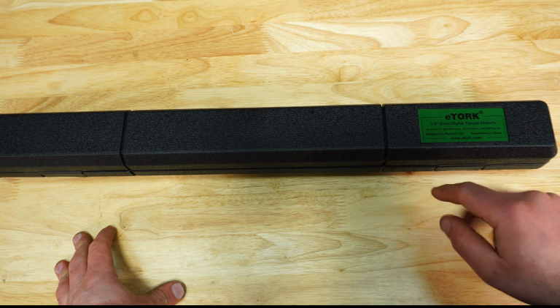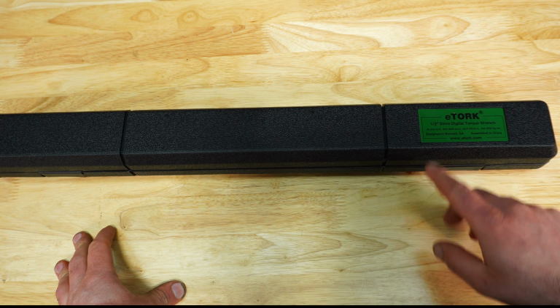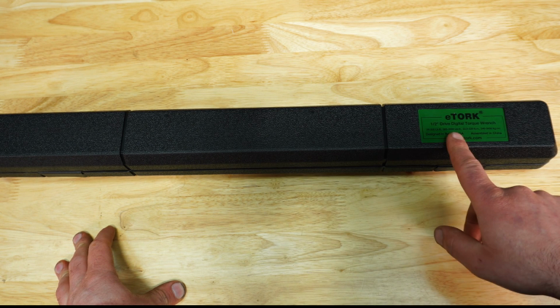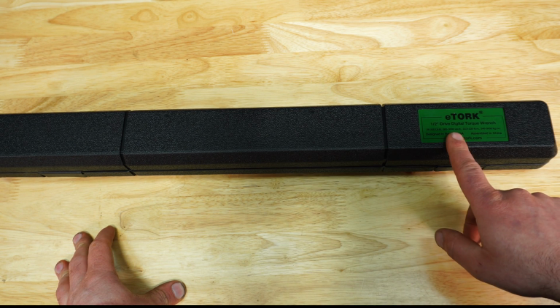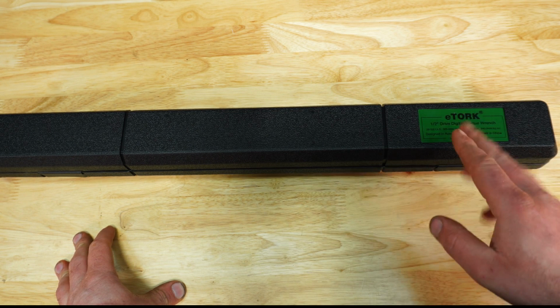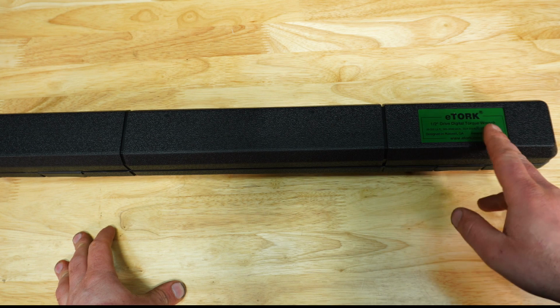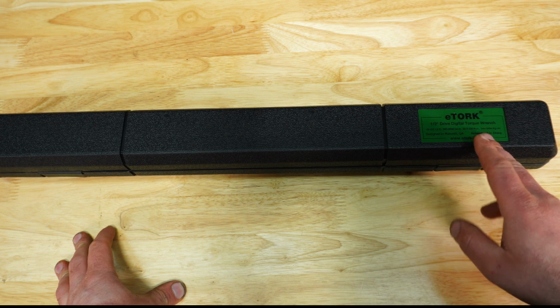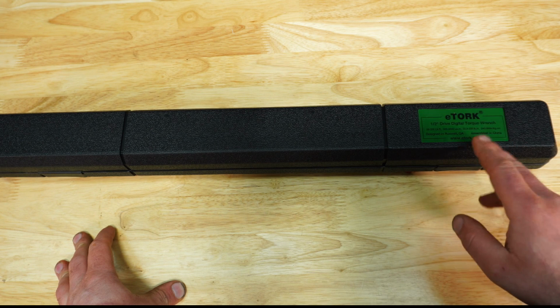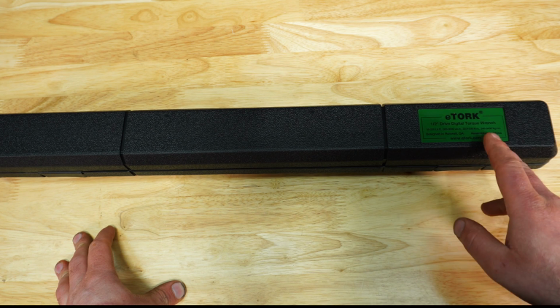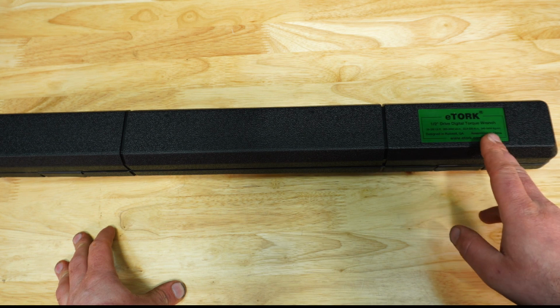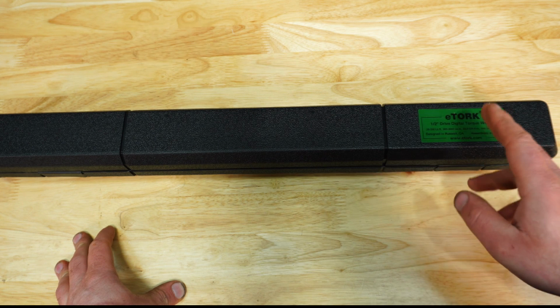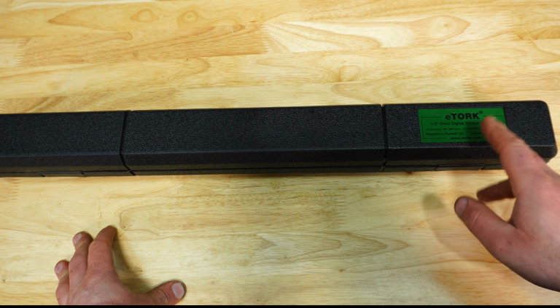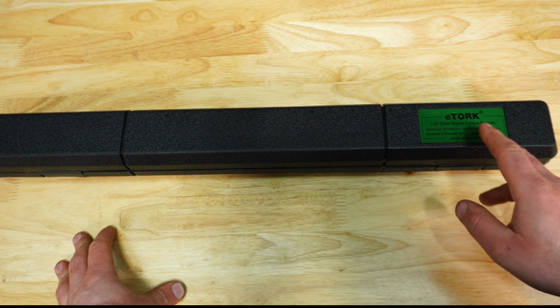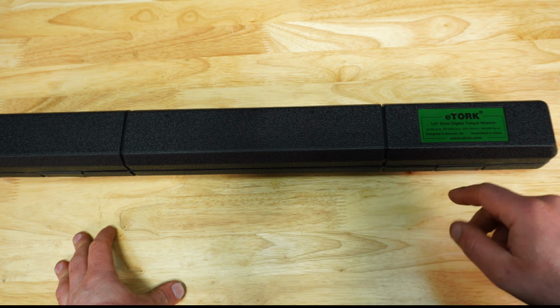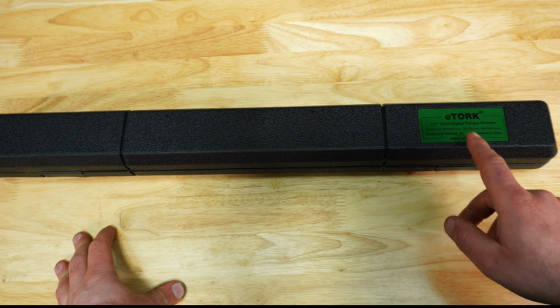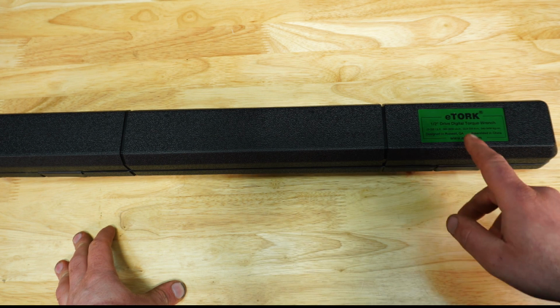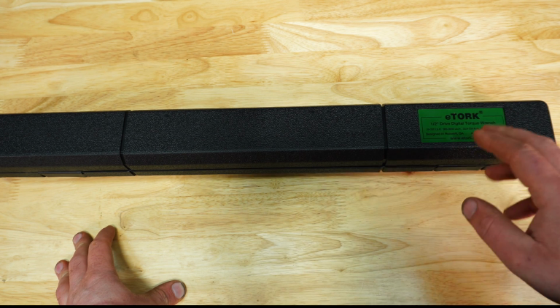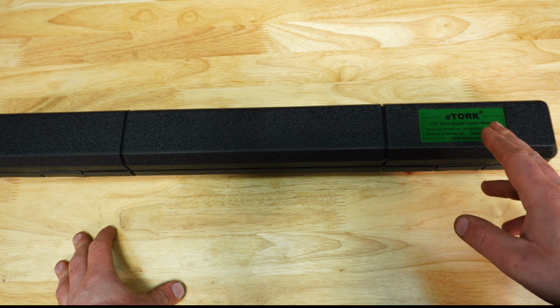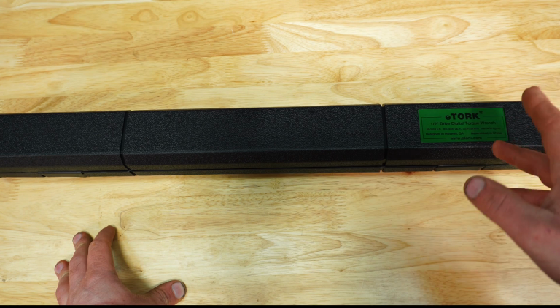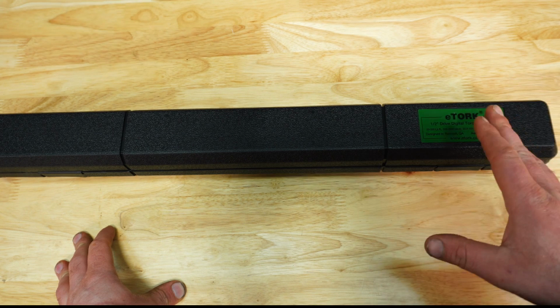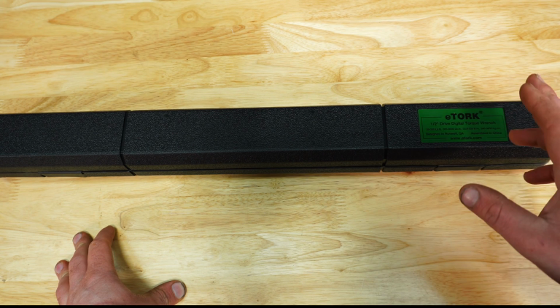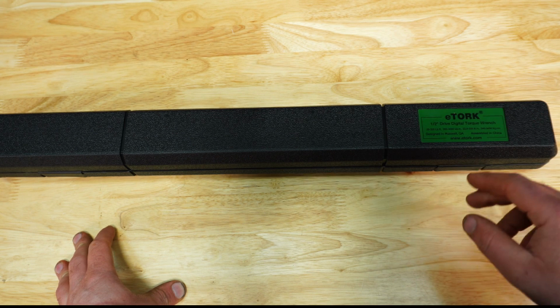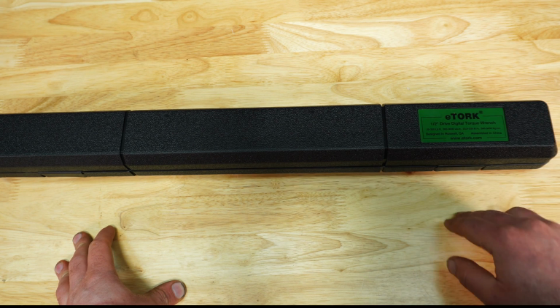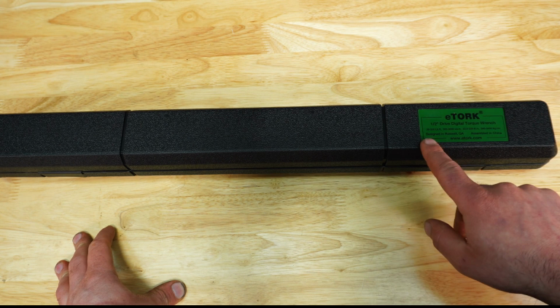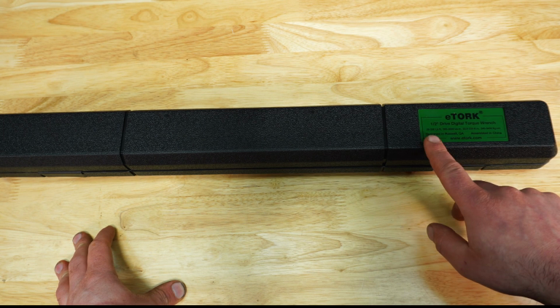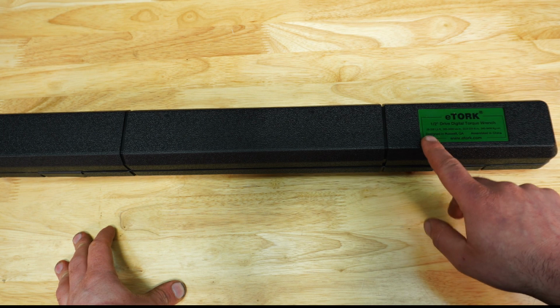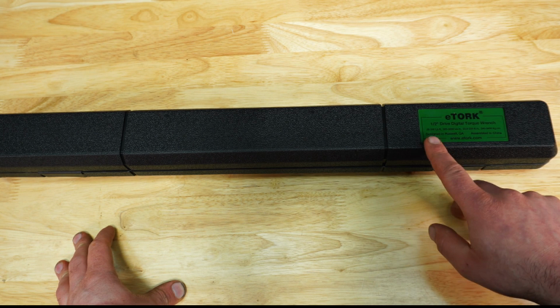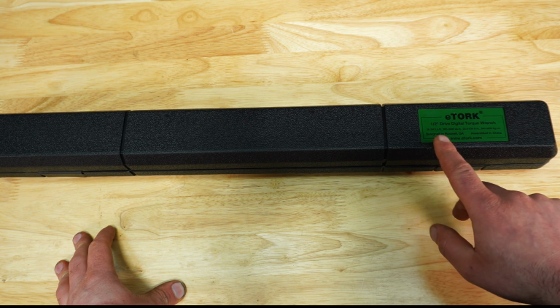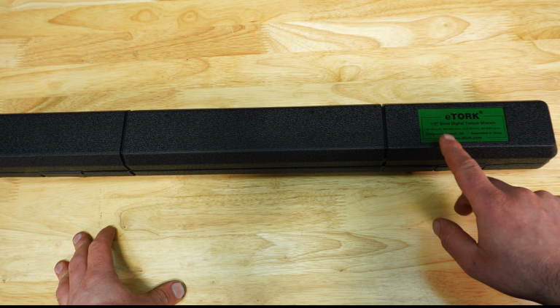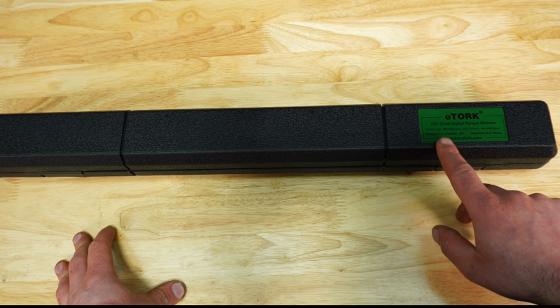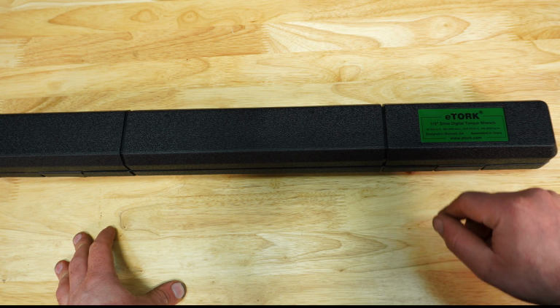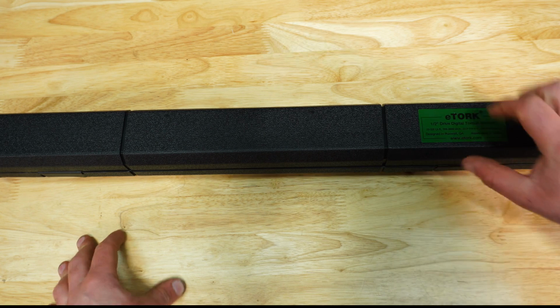It is half-inch drive, and it's supposed to be a digital style torque wrench. But the difference here is that it's actually a click style with a digital display. The range for this is 25 to 250 foot-pounds.